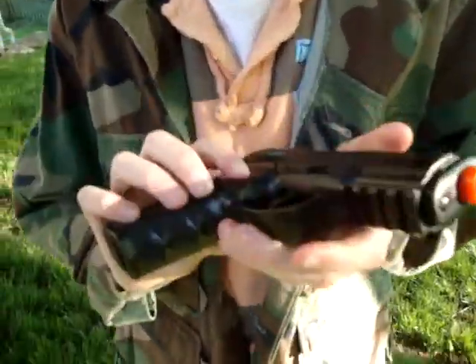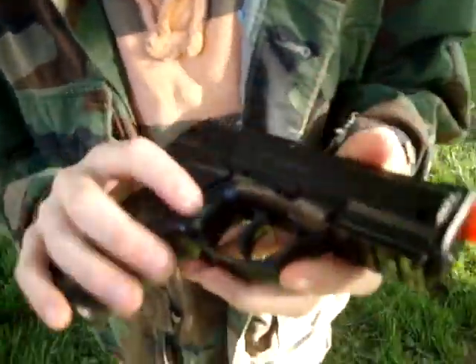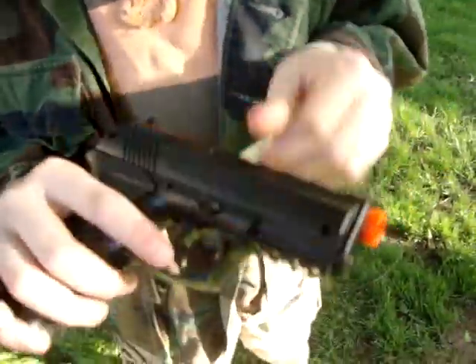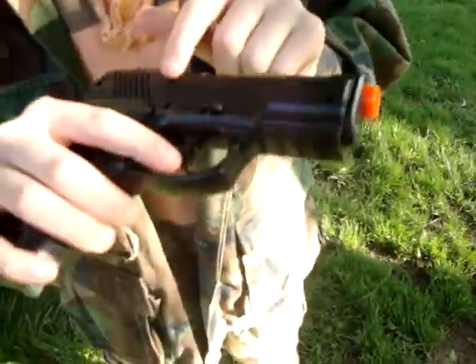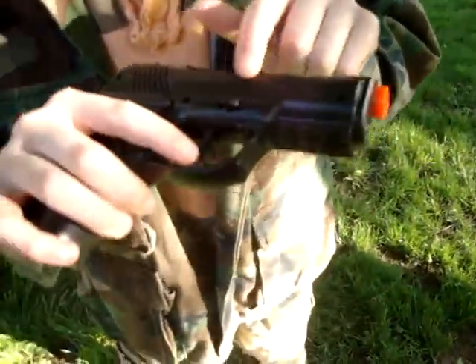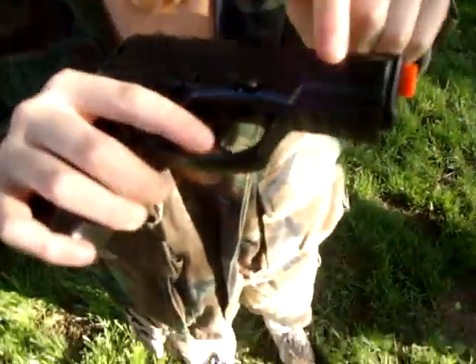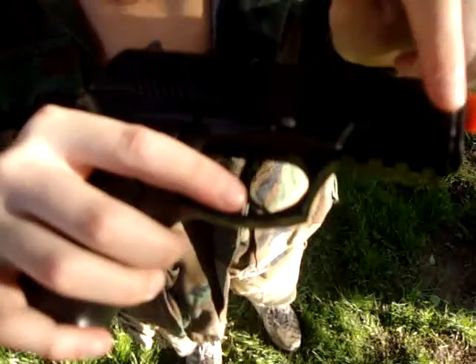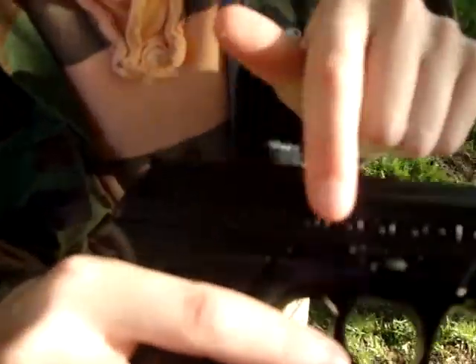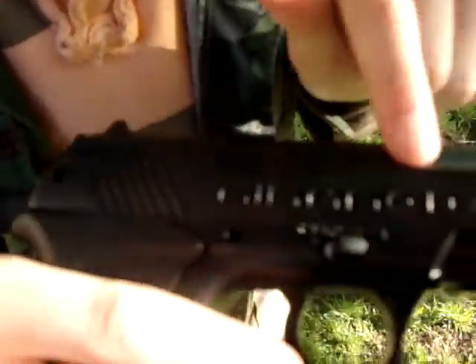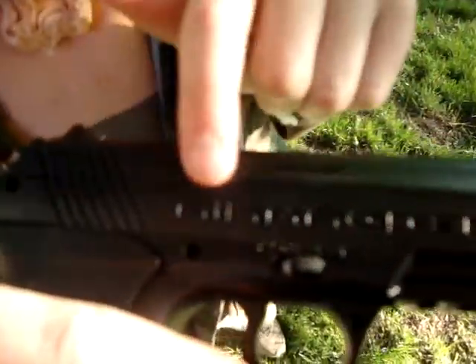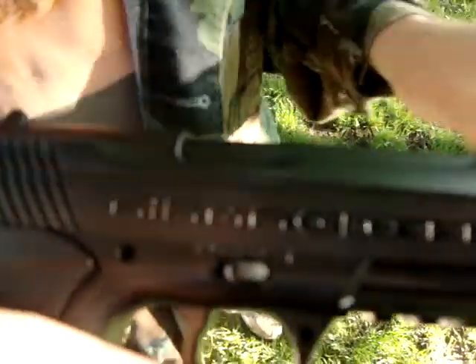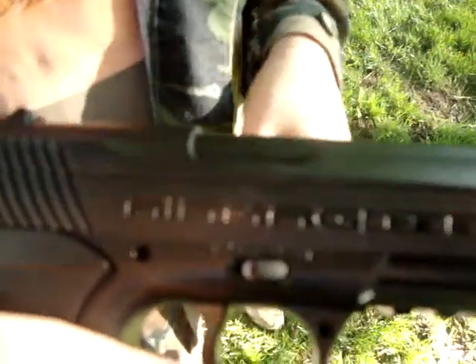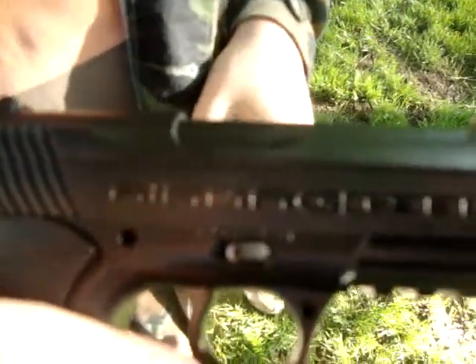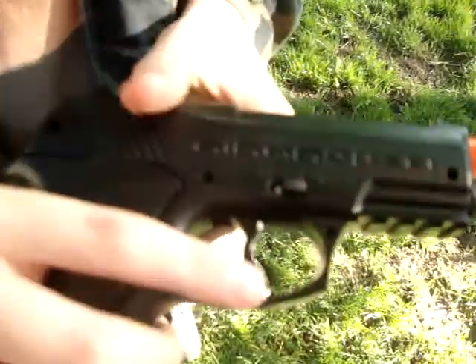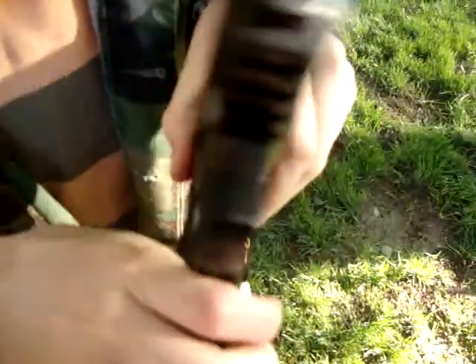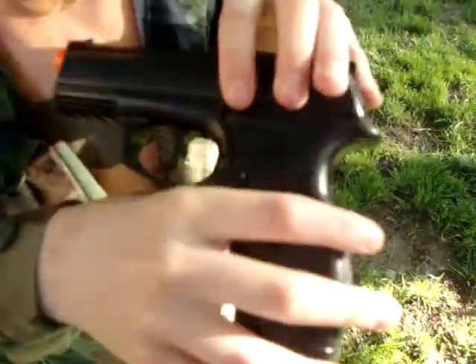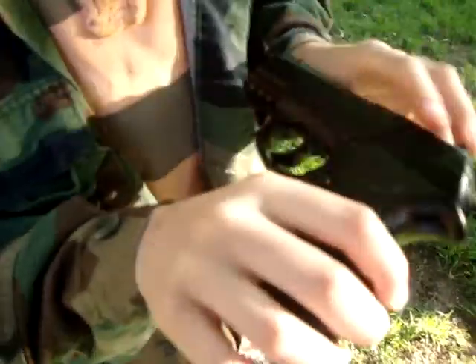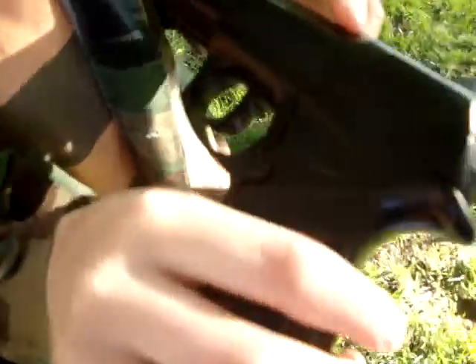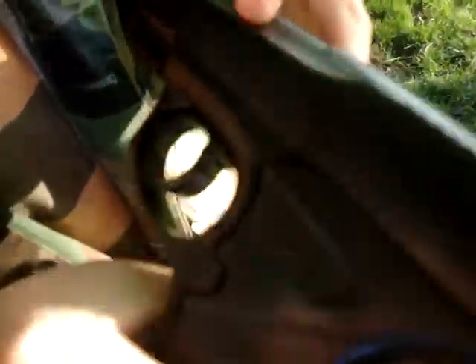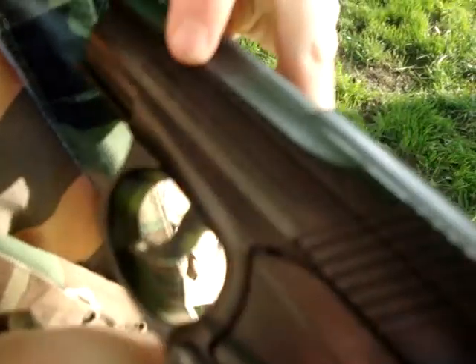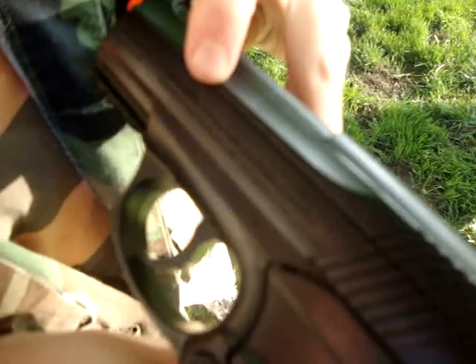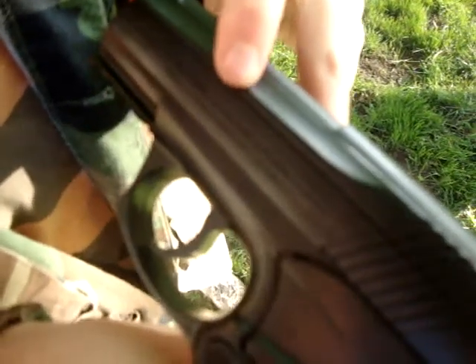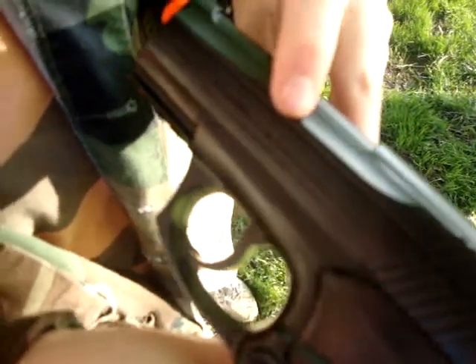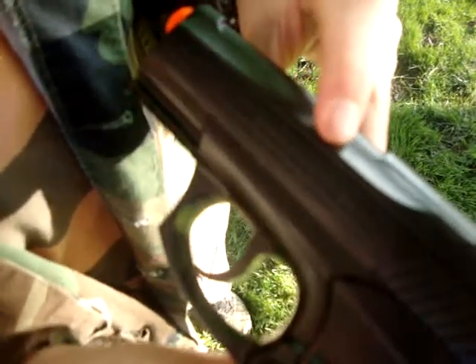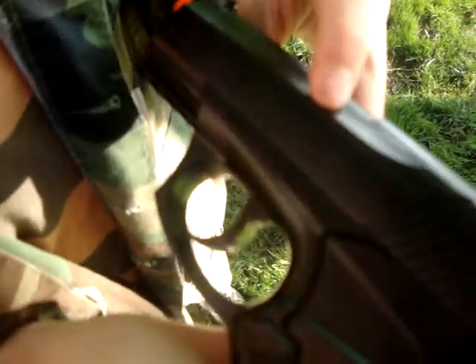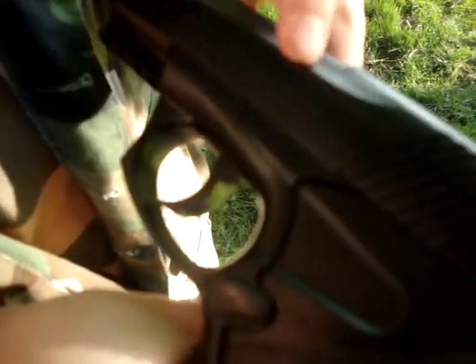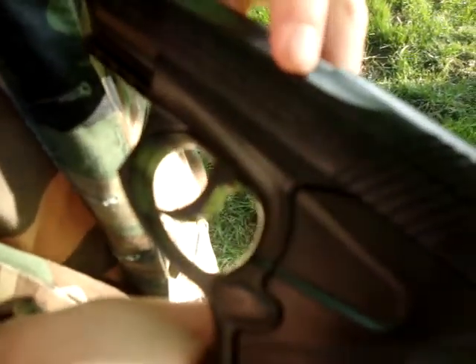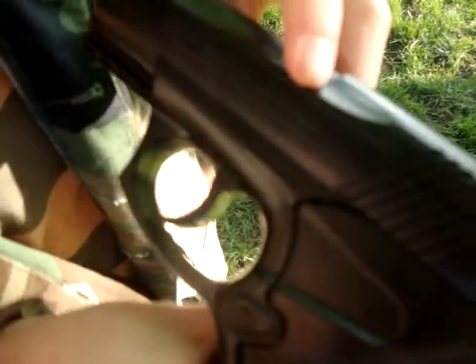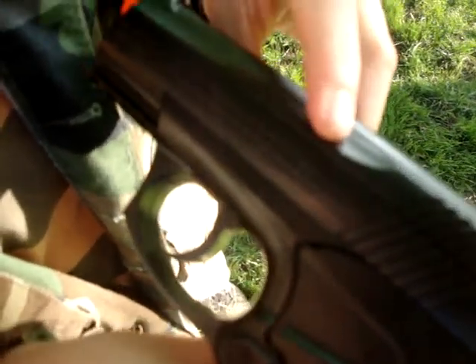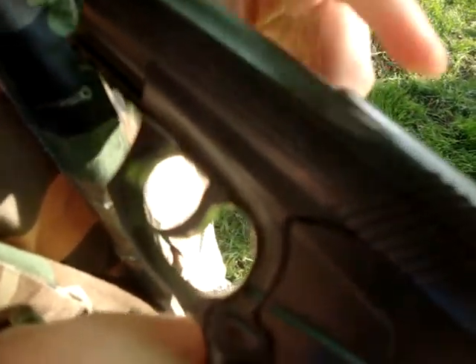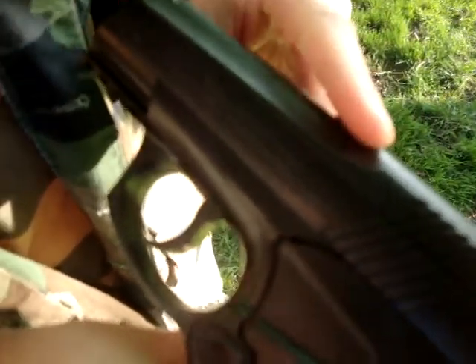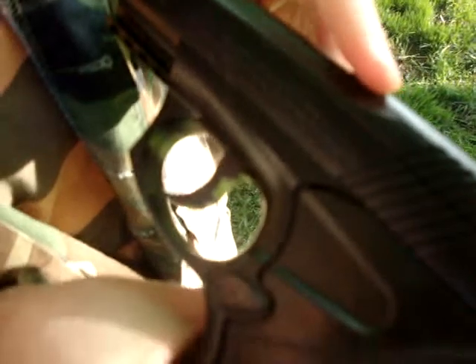First off, you have the Air Mag C-11 logo right there, you can see that. Then on the flip side, you've got warning before use, read instruction manual, stuff like that.